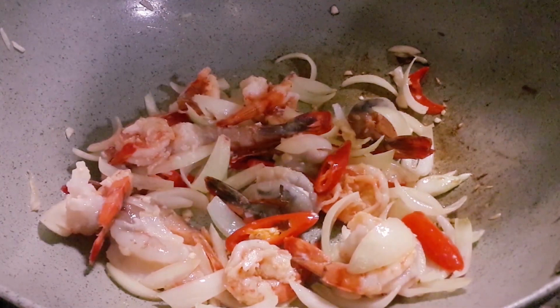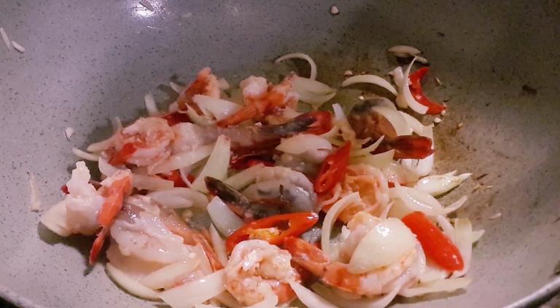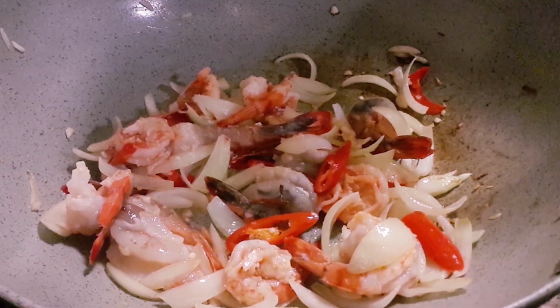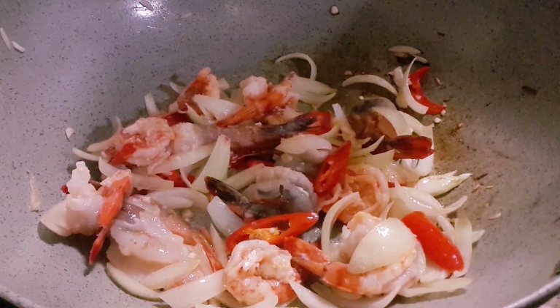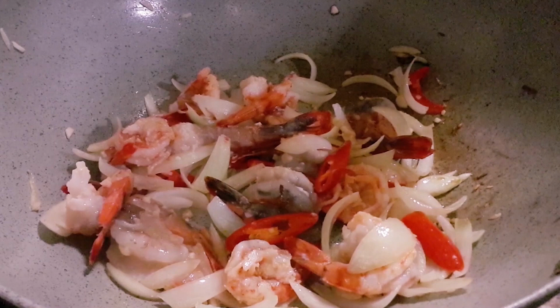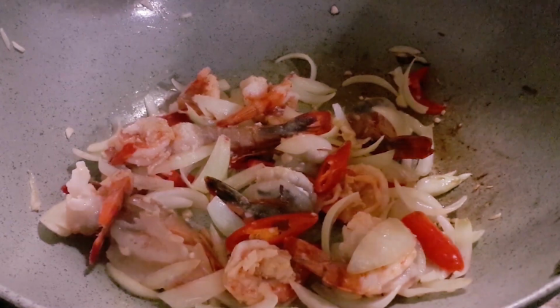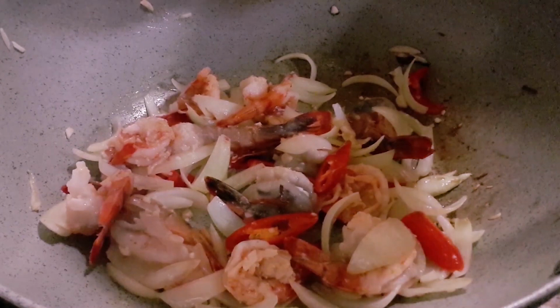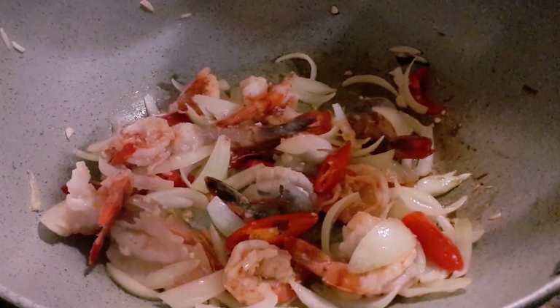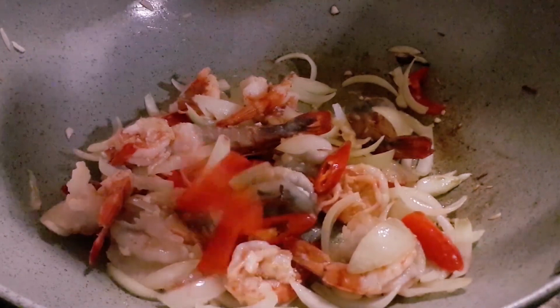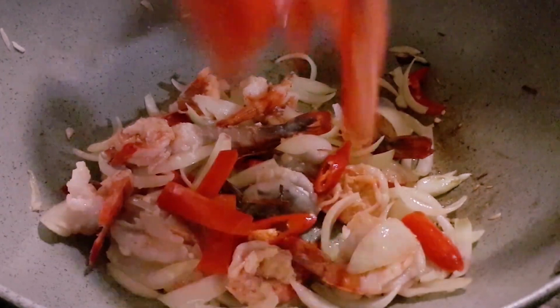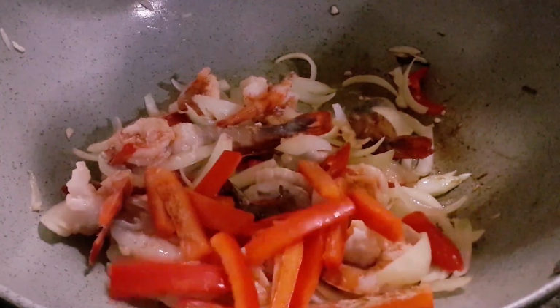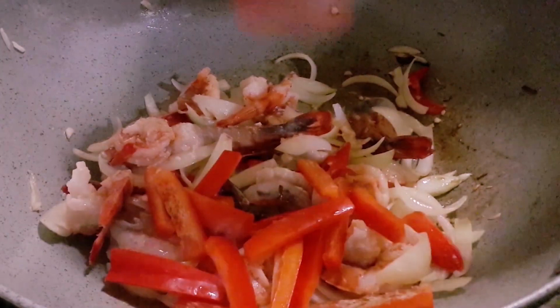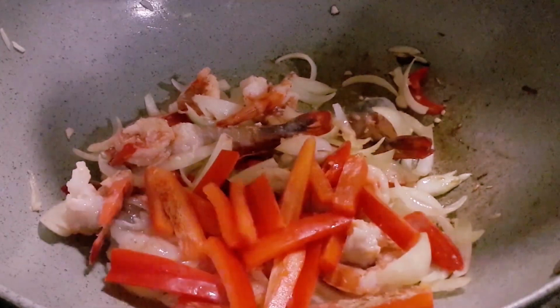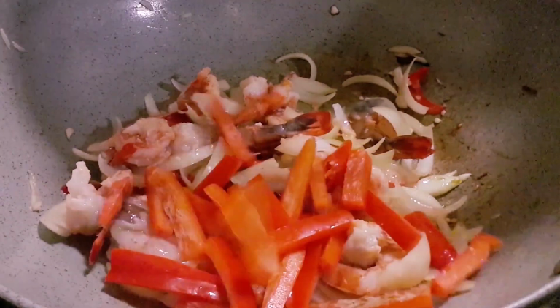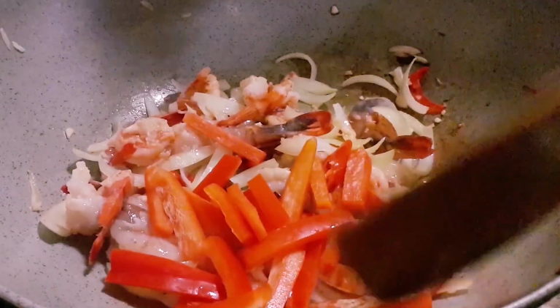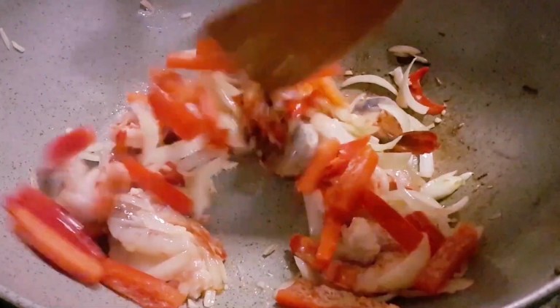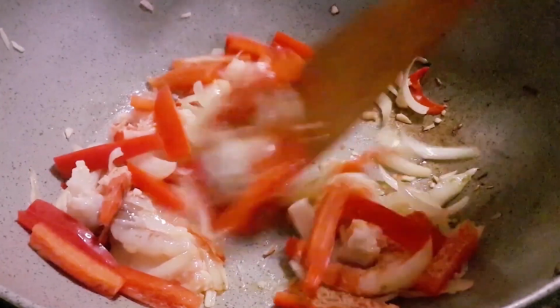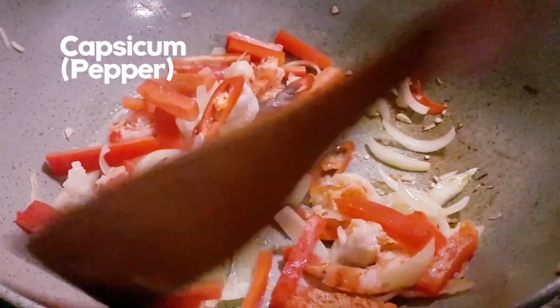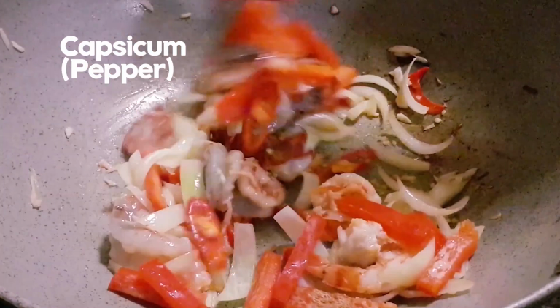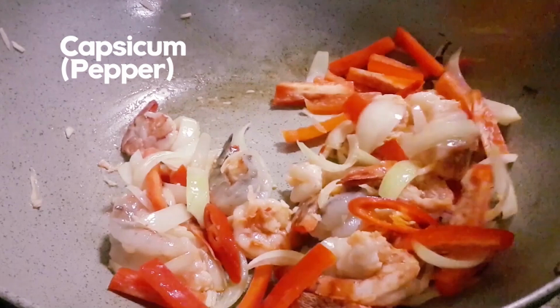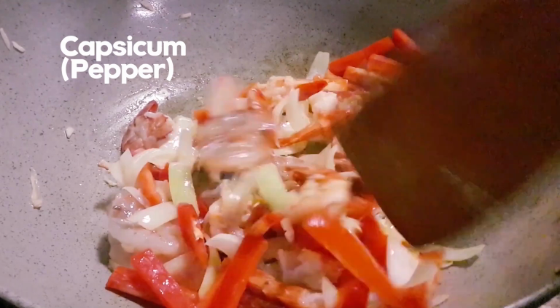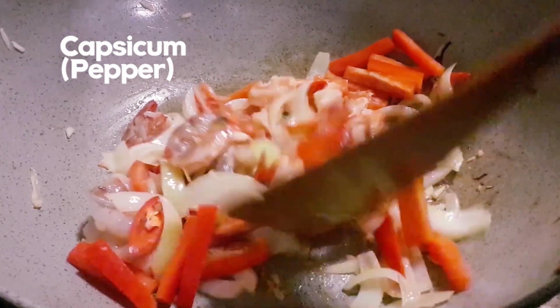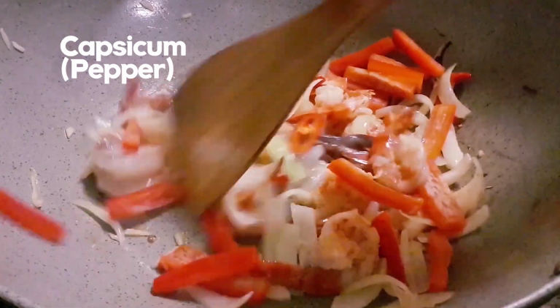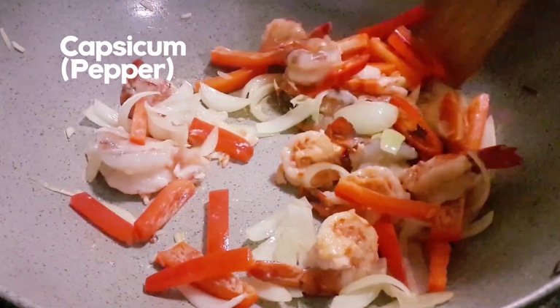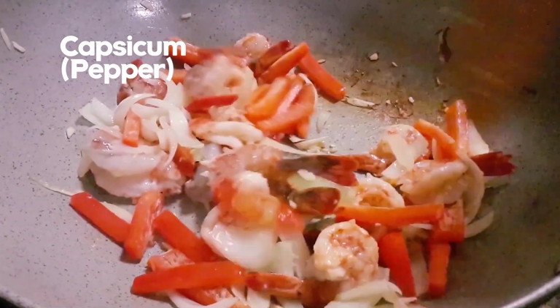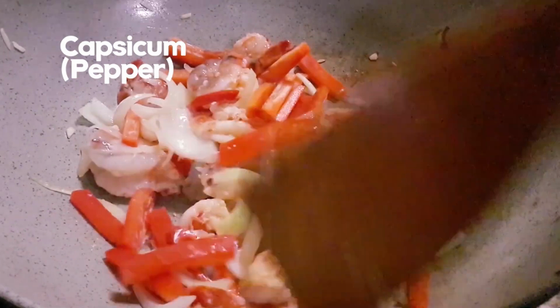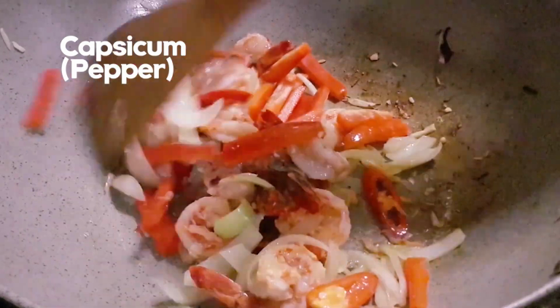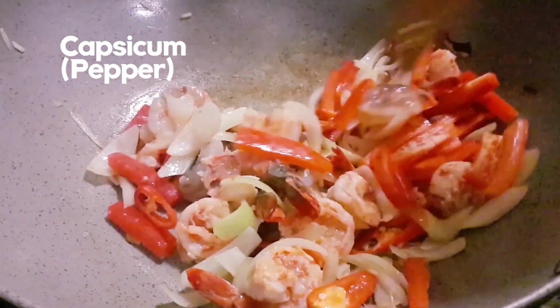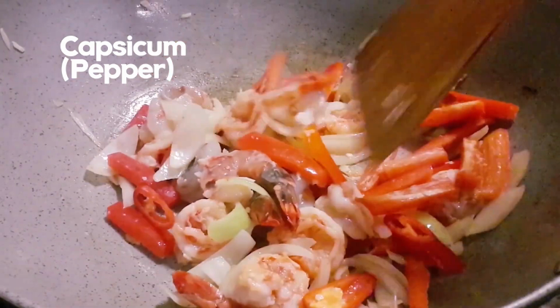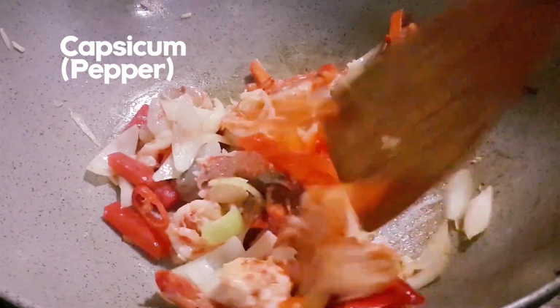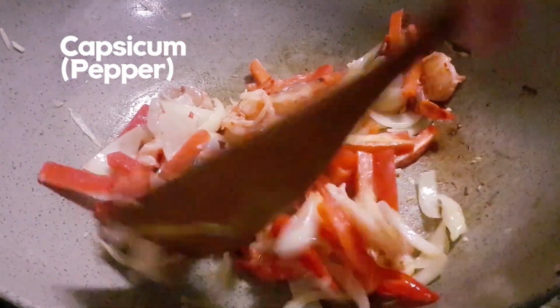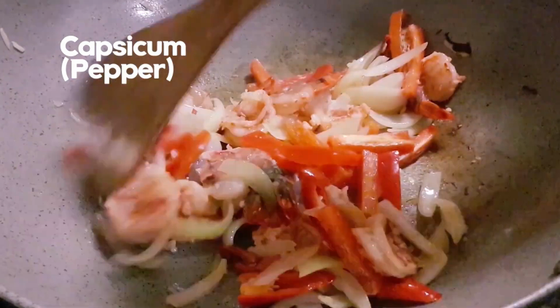As the prawns start to cook, the next thing is to put in capsicum — it gives you a nice slight sweet taste.